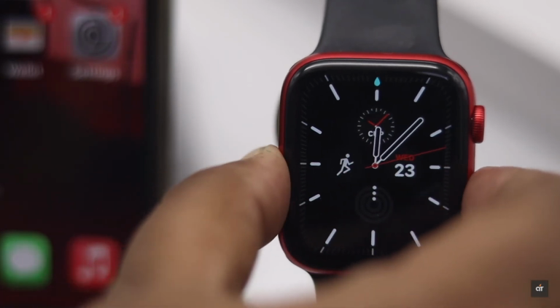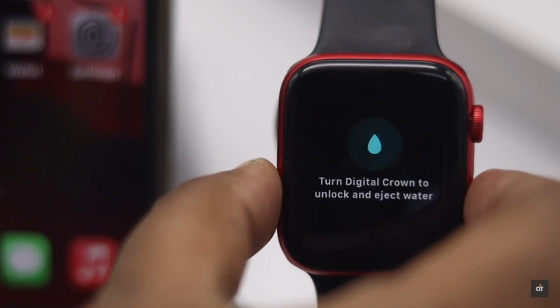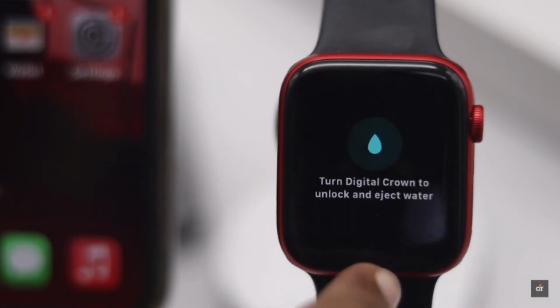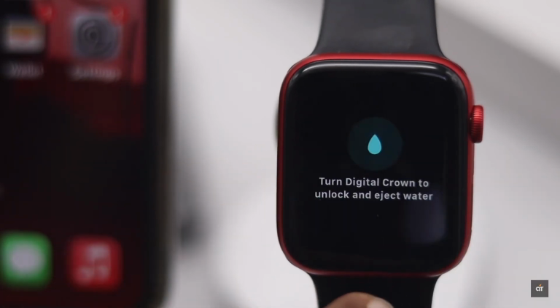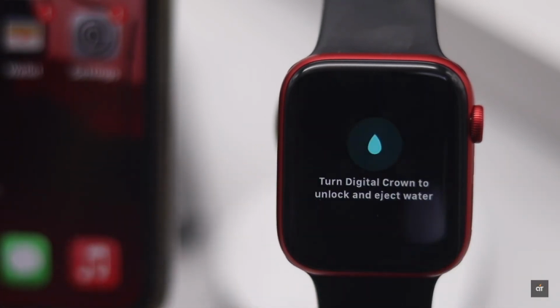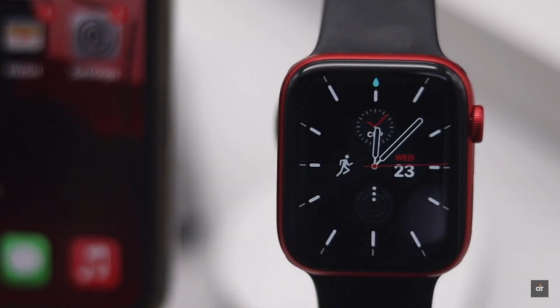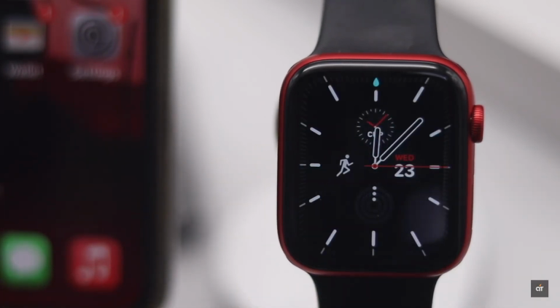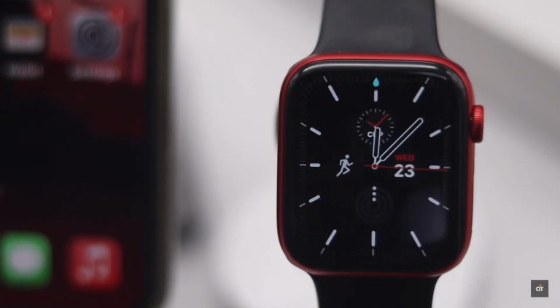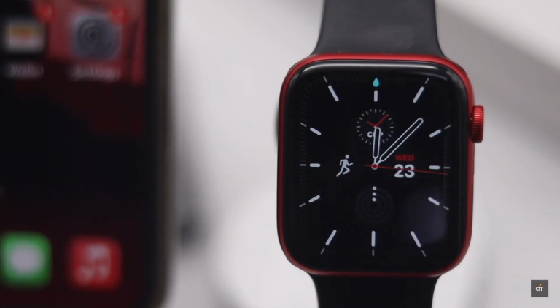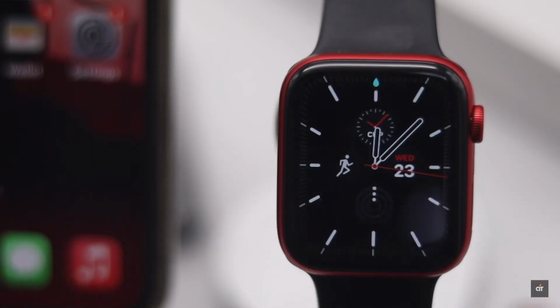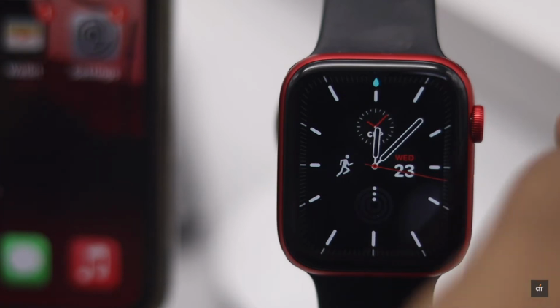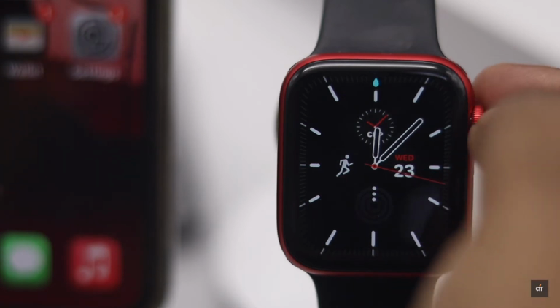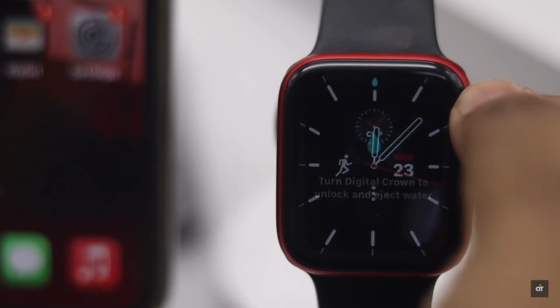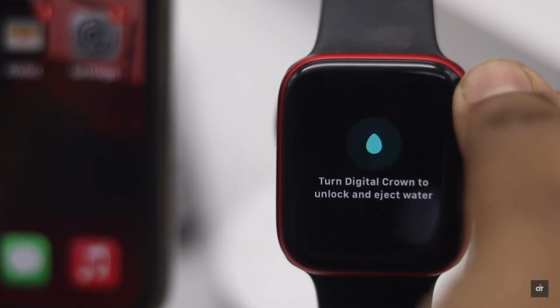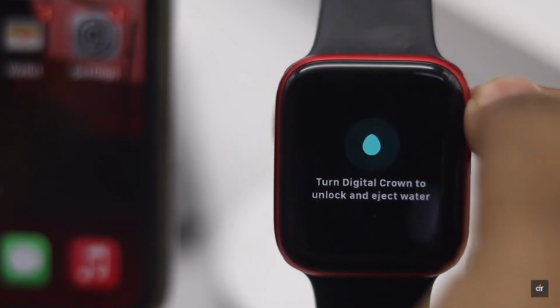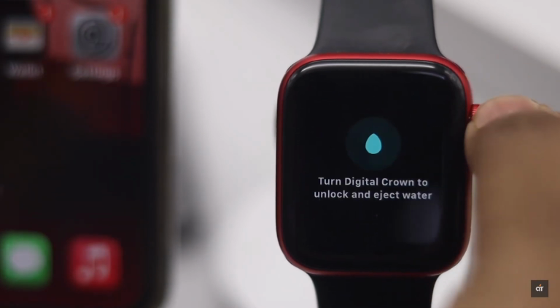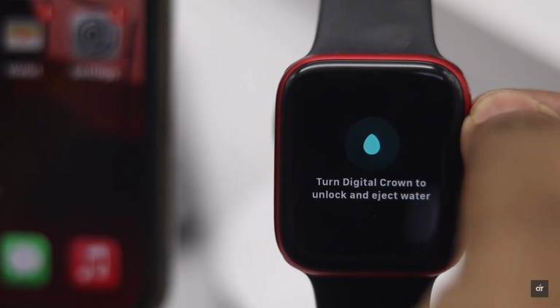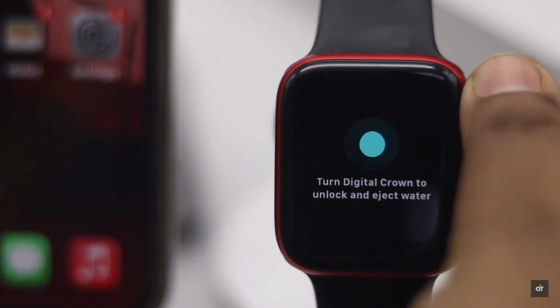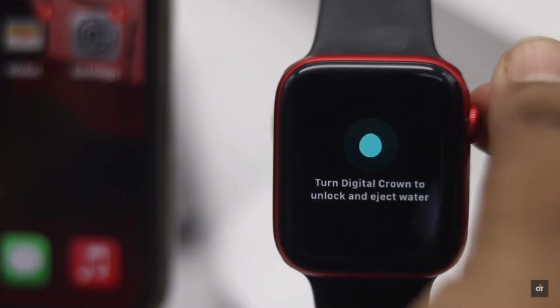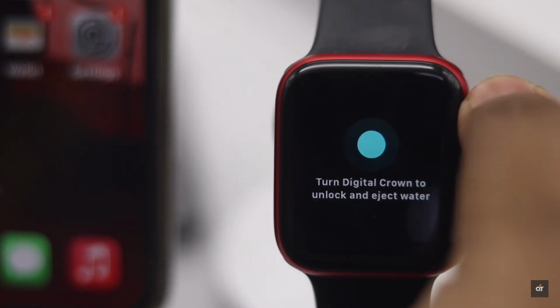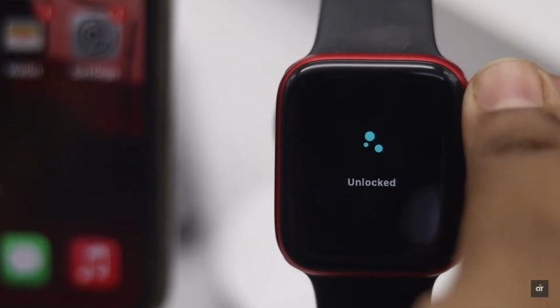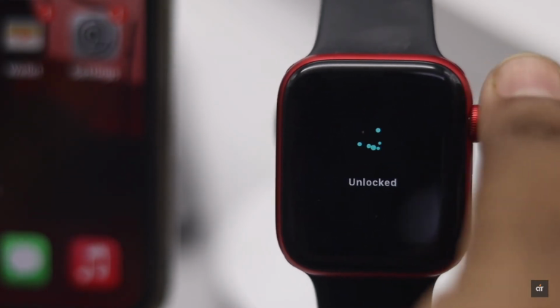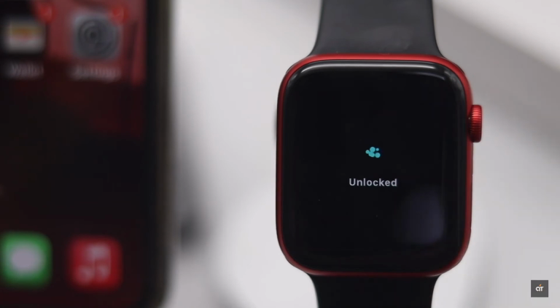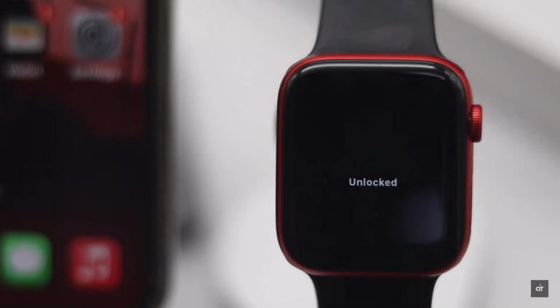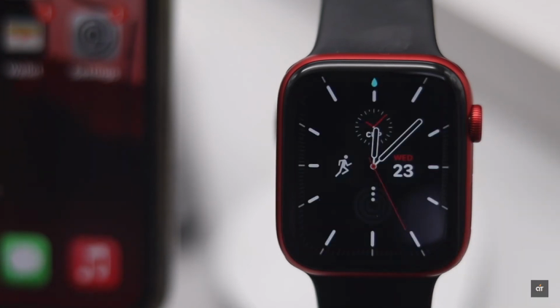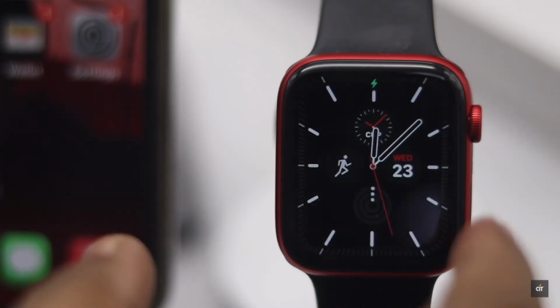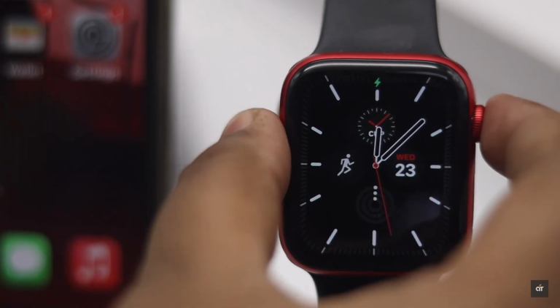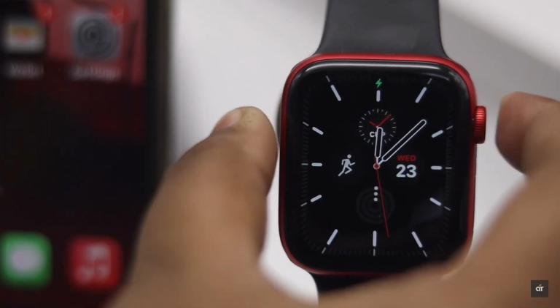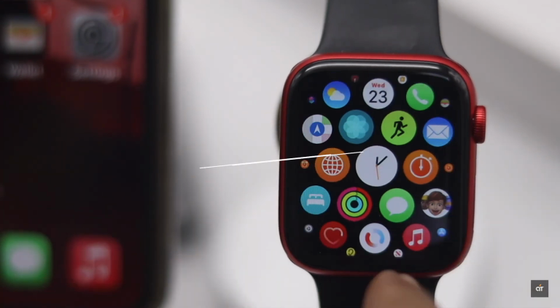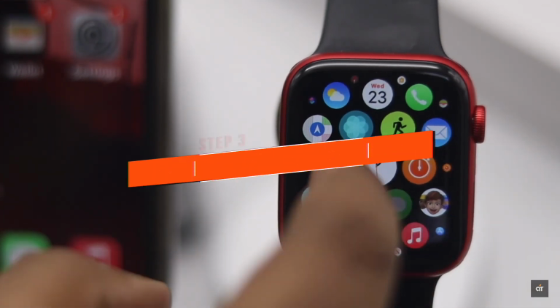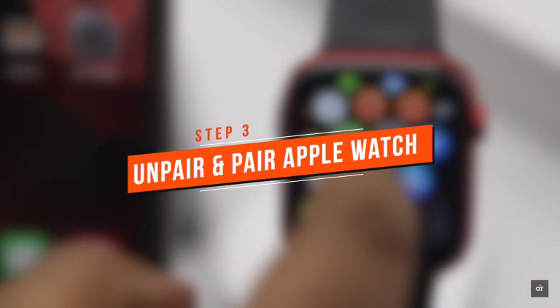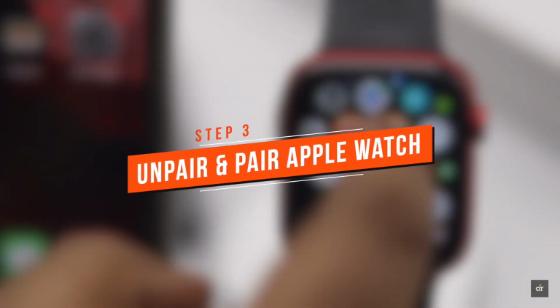Now check if your Apple Watch is water locked or not. If it is, the touch won't work. To unlock it, keep scrolling the digital crown until the bubble bursts and your Apple Watch will be unlocked.